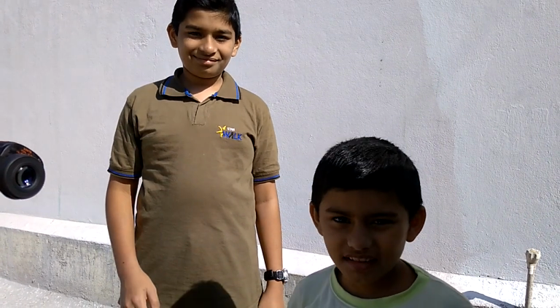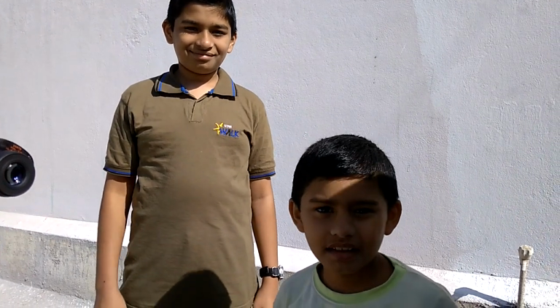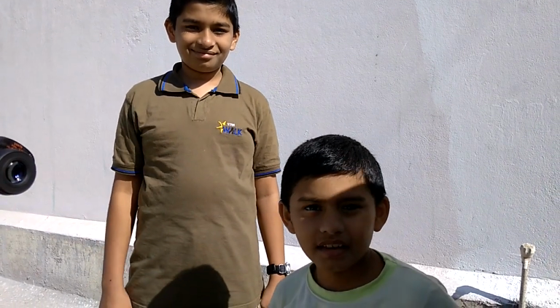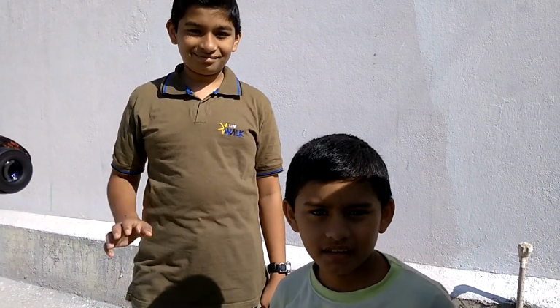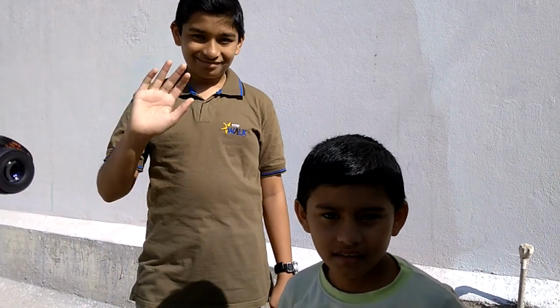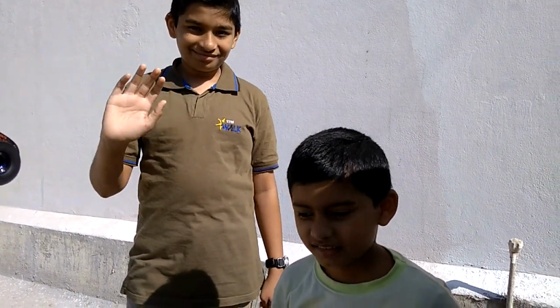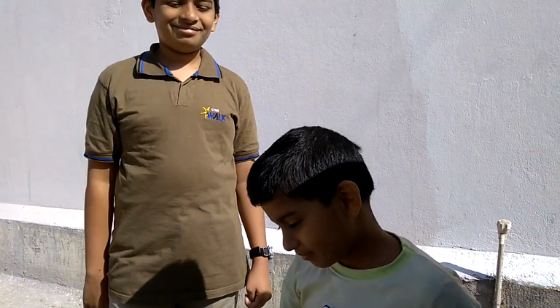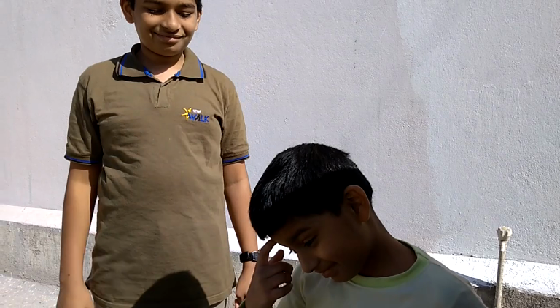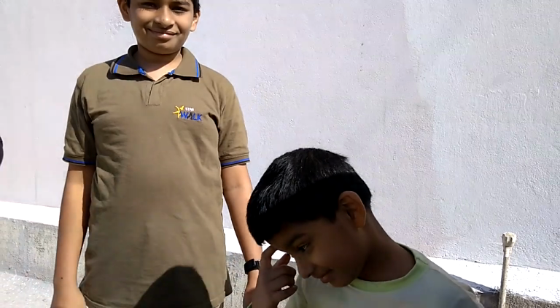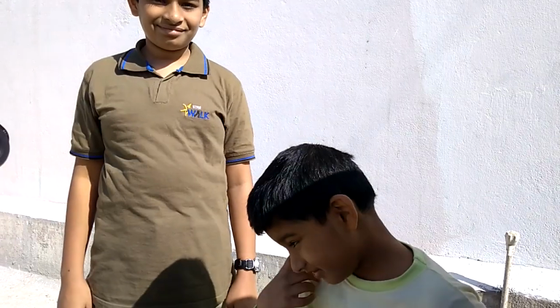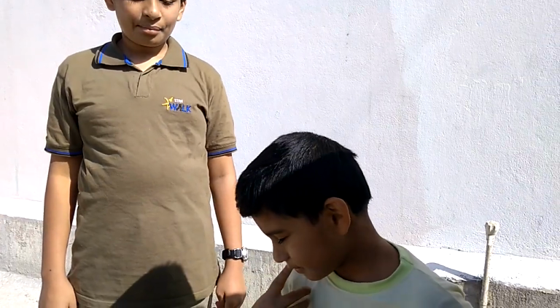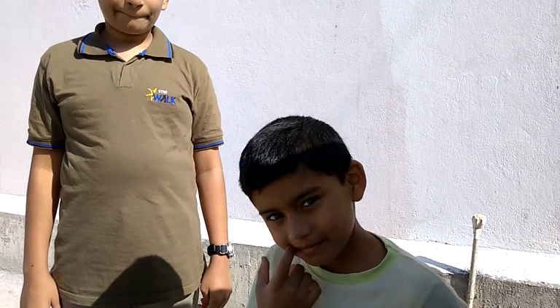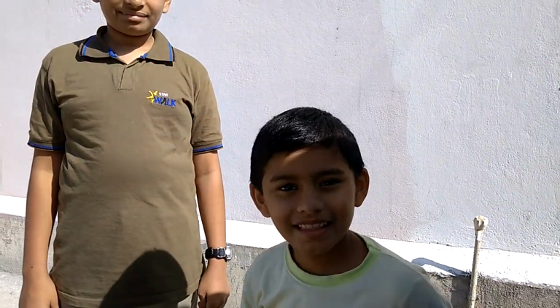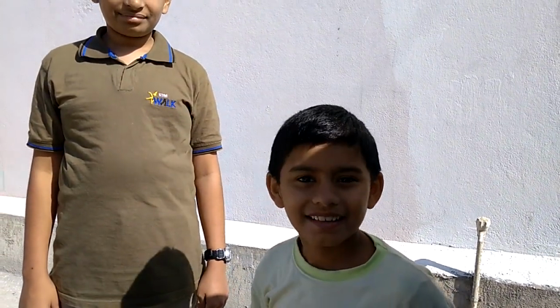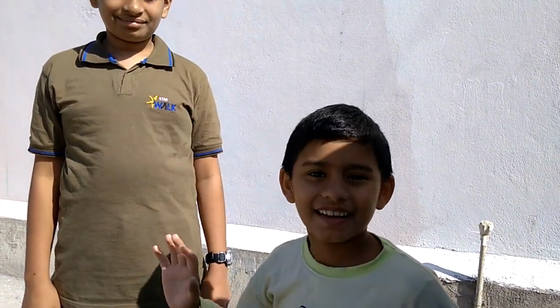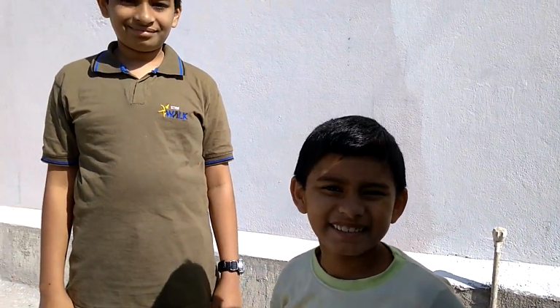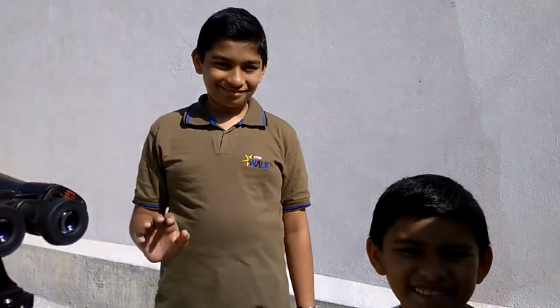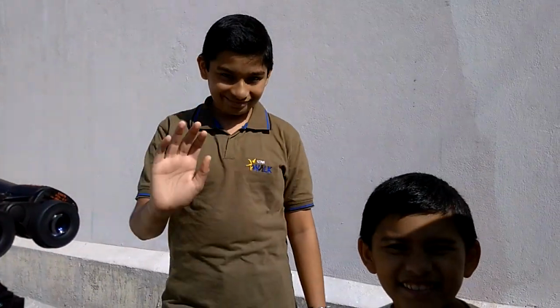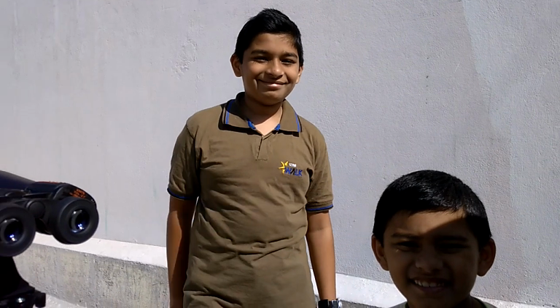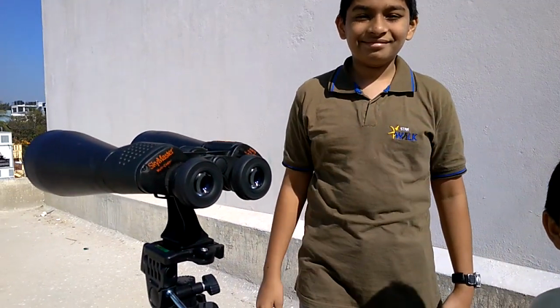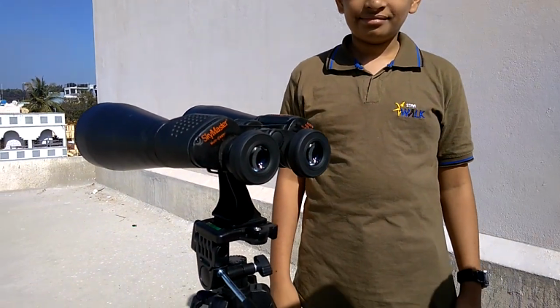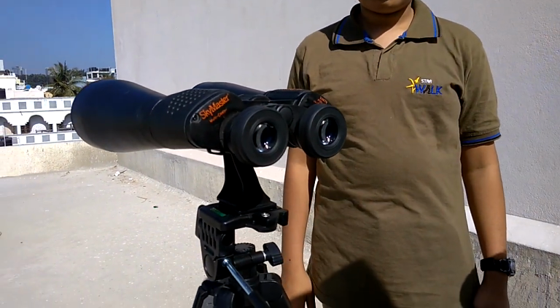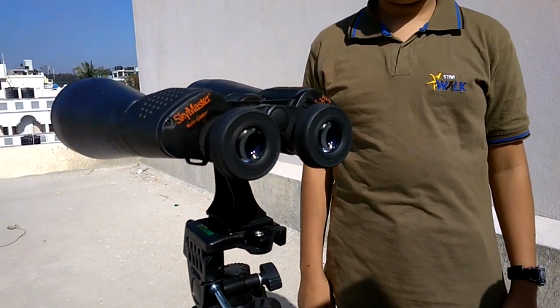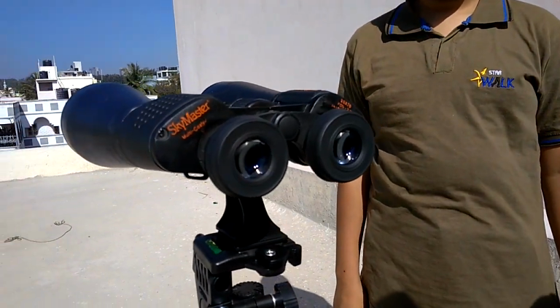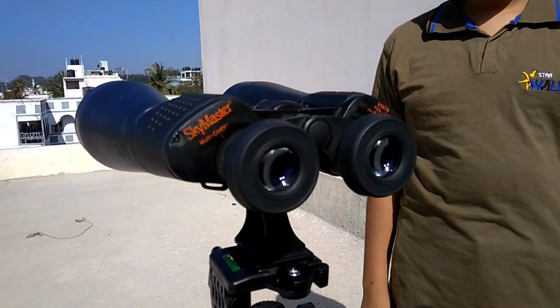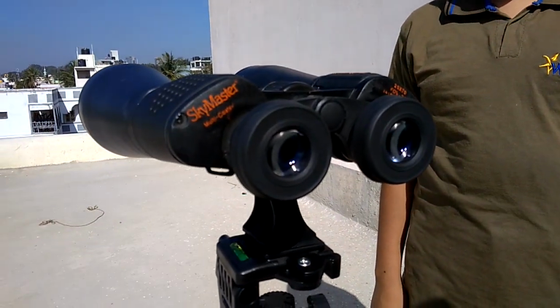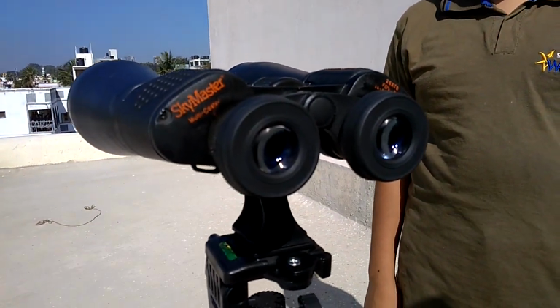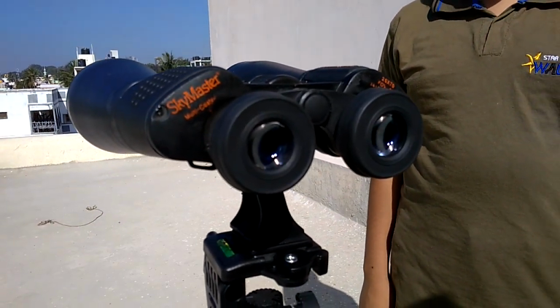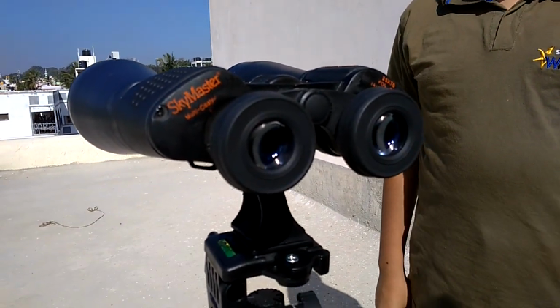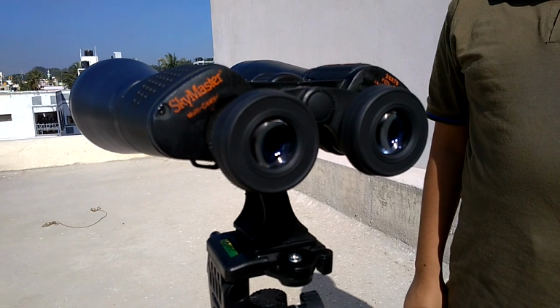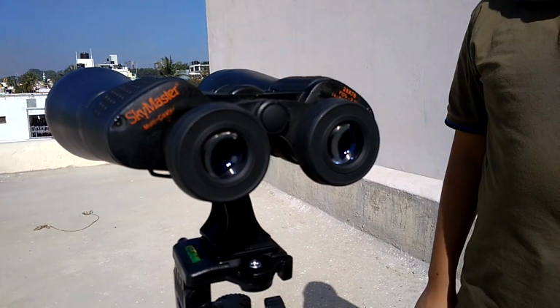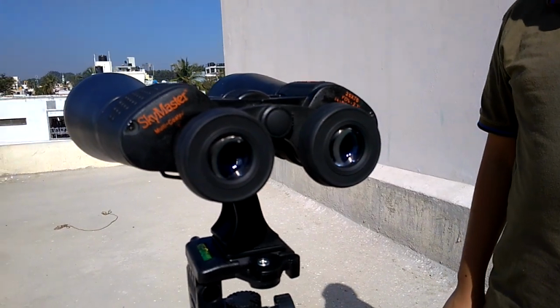Hello guys, we are back again, this time with our Celestron — say hi guys, they are the two pro donors once again. This time we are reviewing our Celestron 25 to 70 binoculars Skymaster.